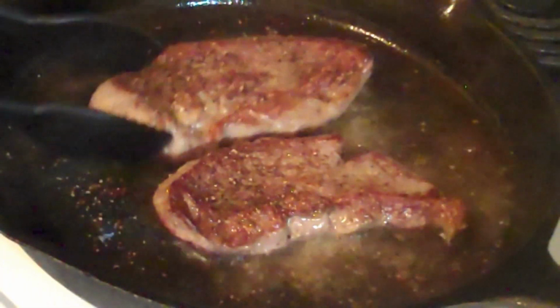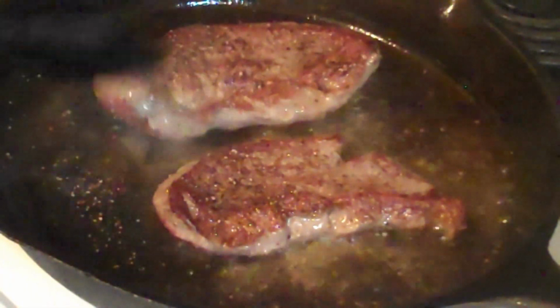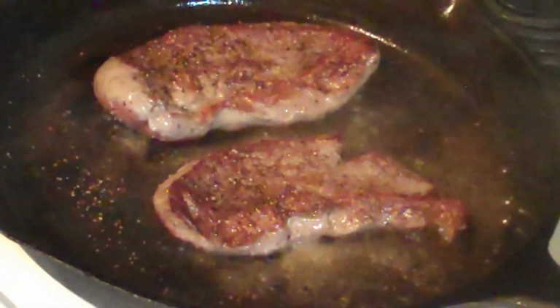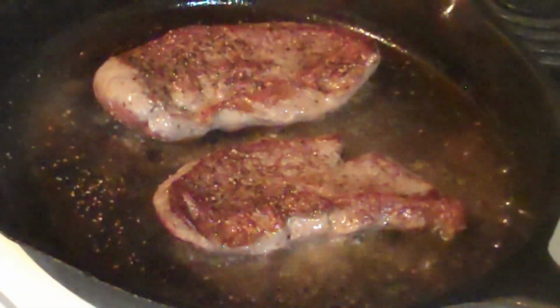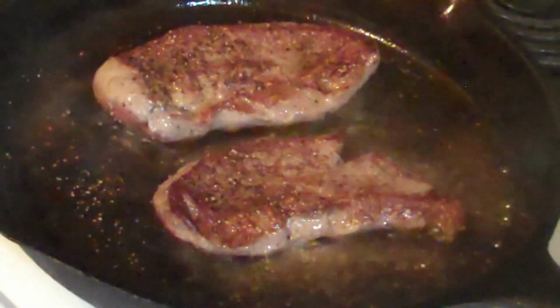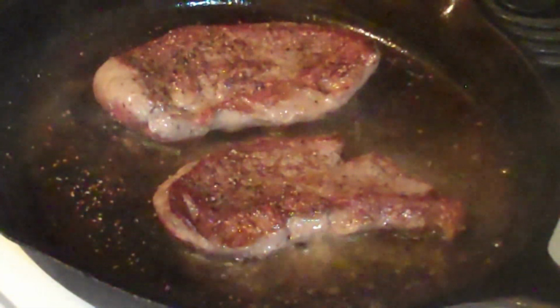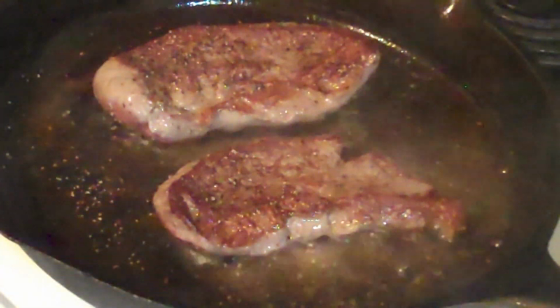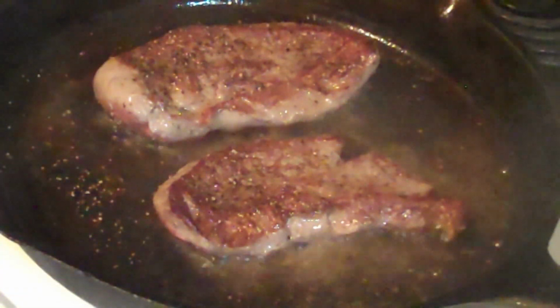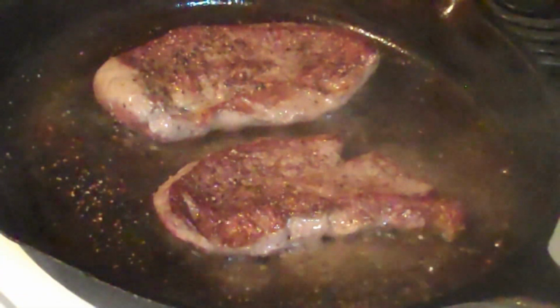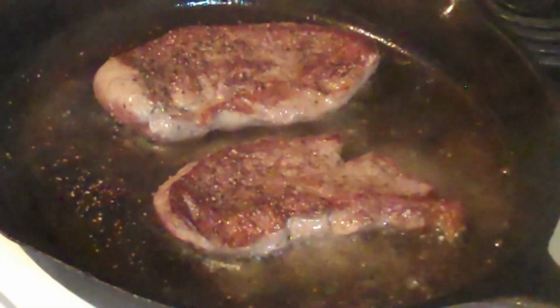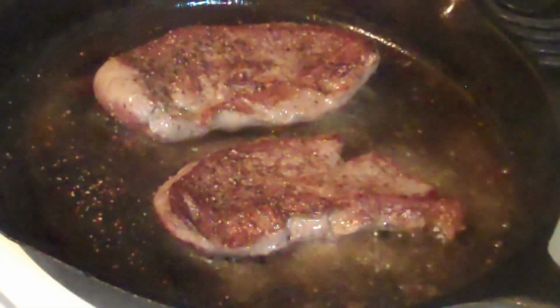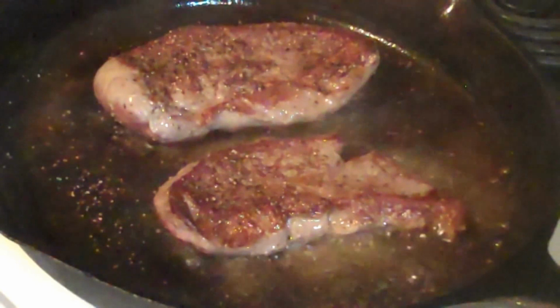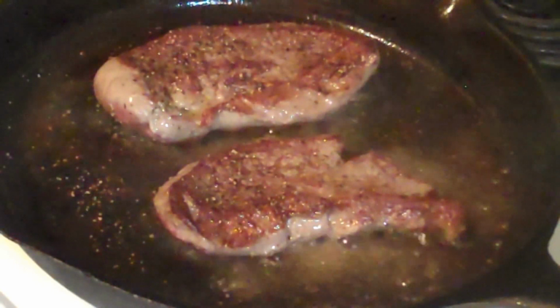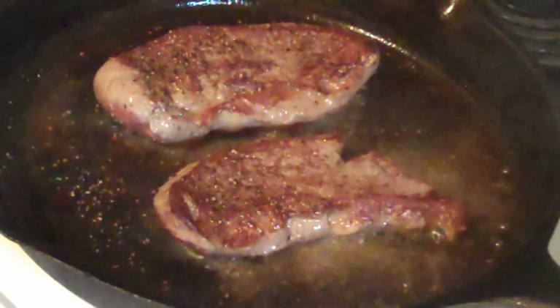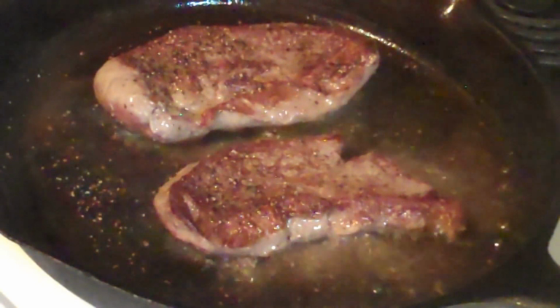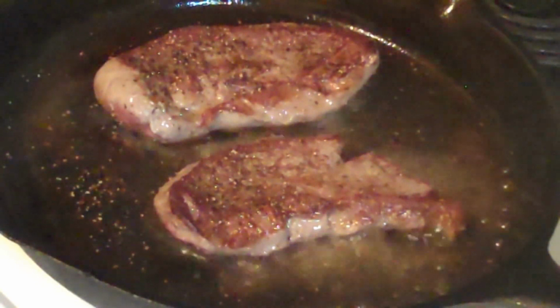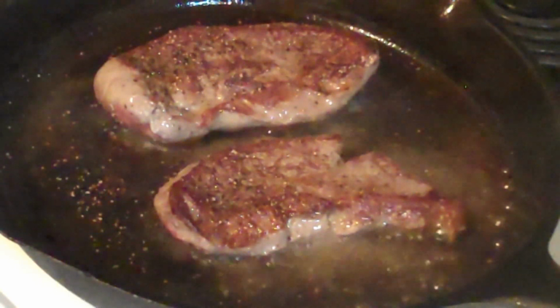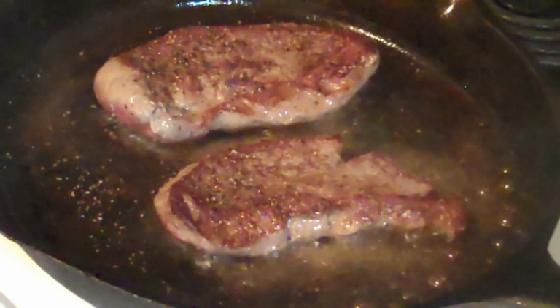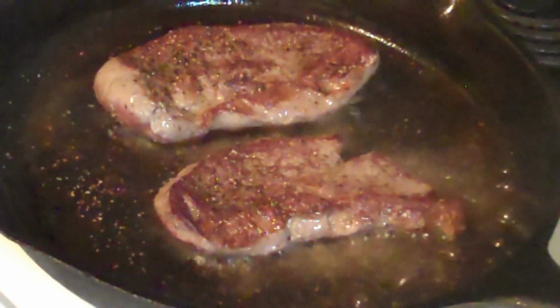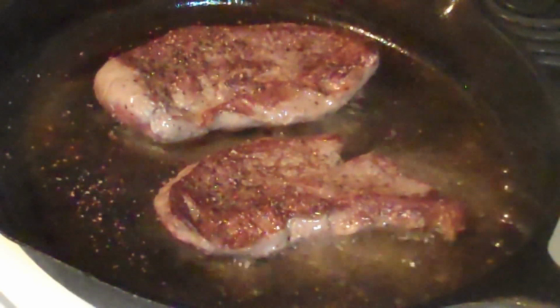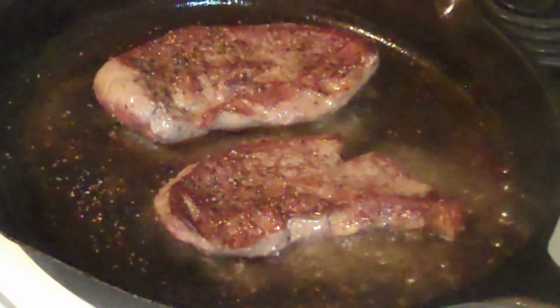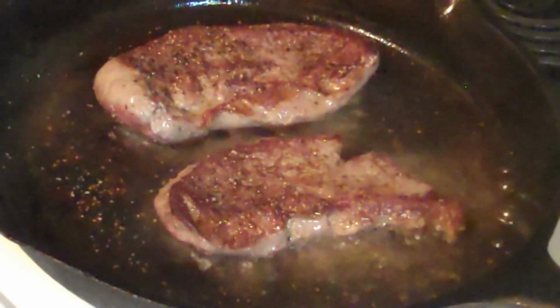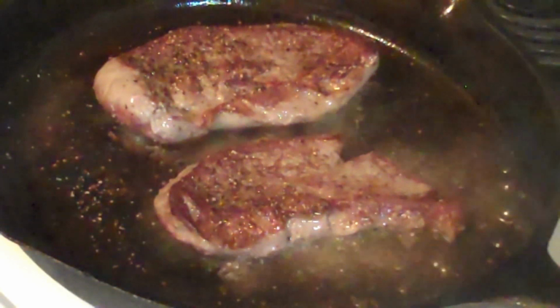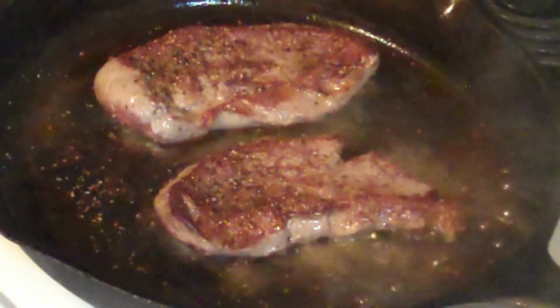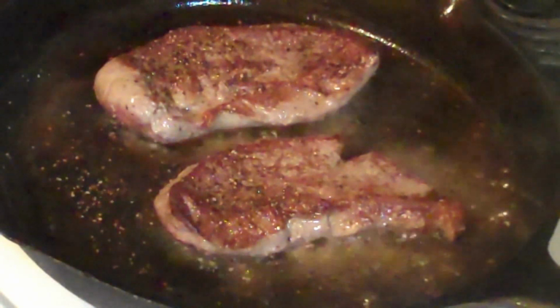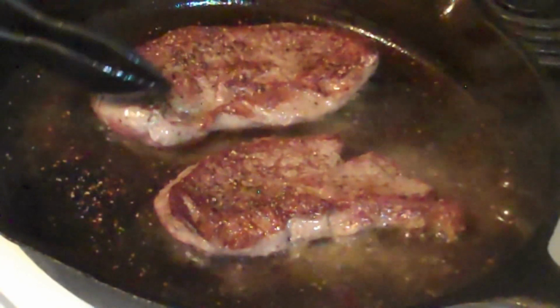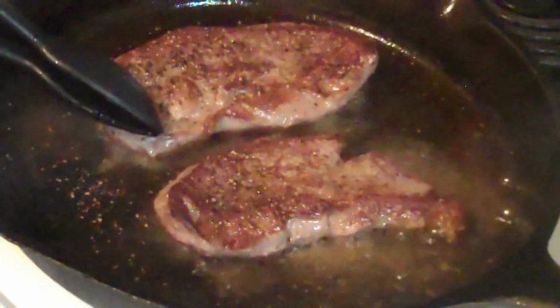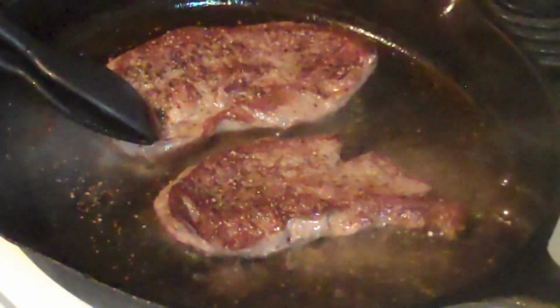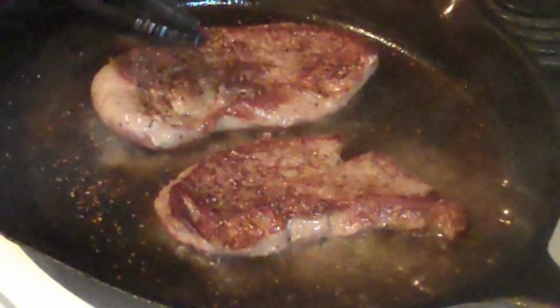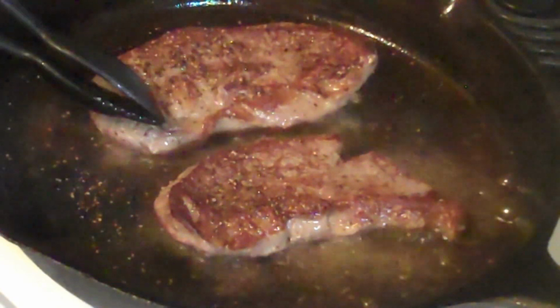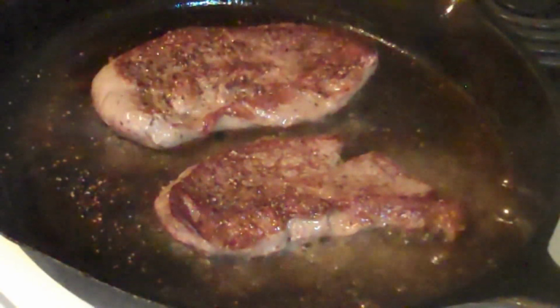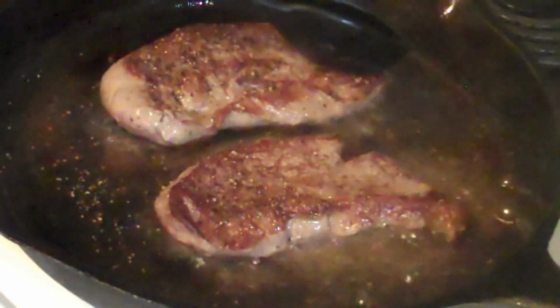They should be looking a little bit like this after about two minutes. If anything's kind of curling up a little bit like you see on the end there, then feel free to press it down. Remember, these aren't burgers, so you're not going to press anything out.